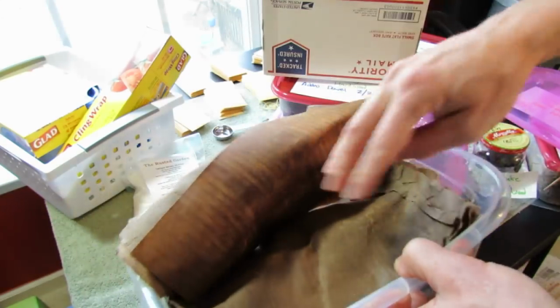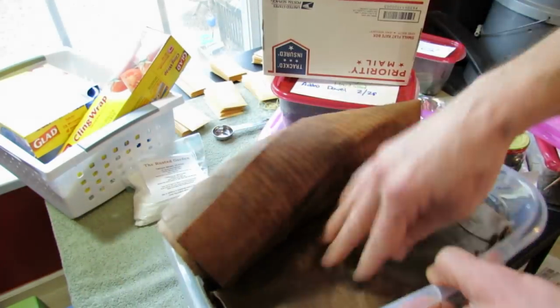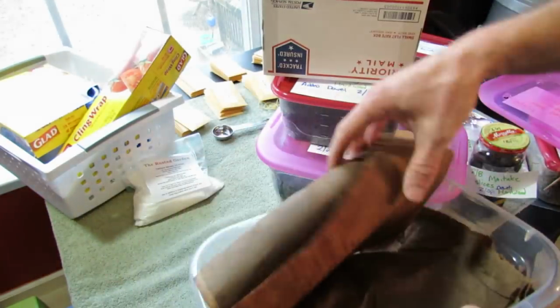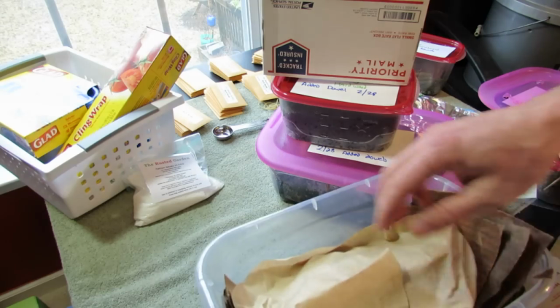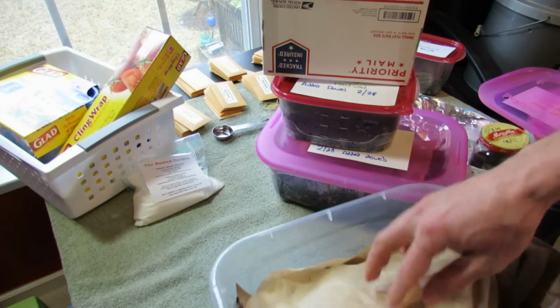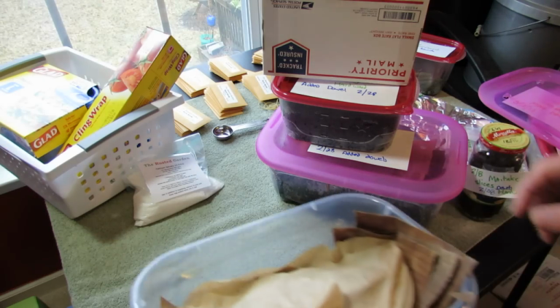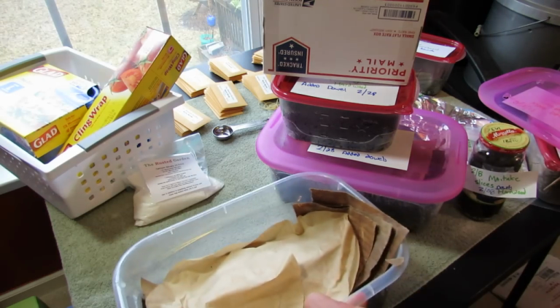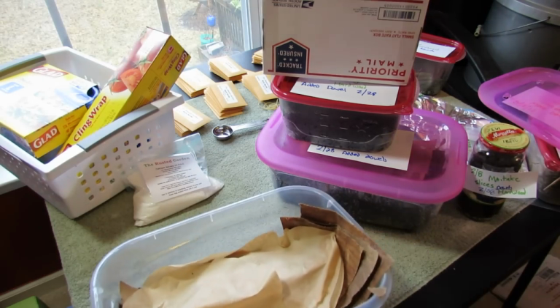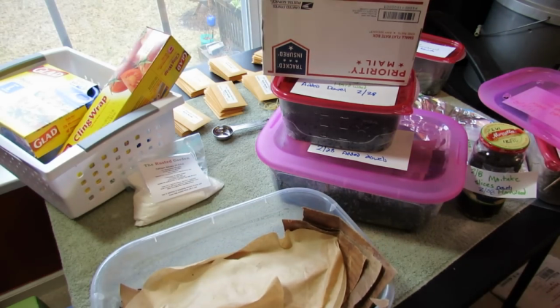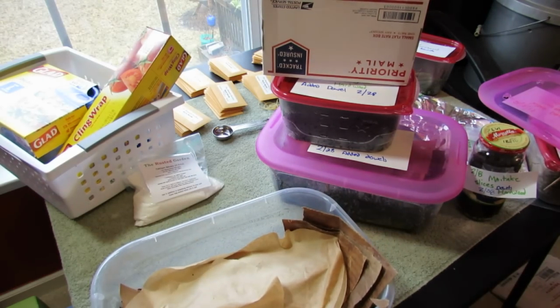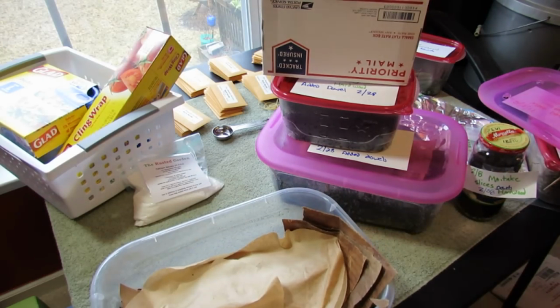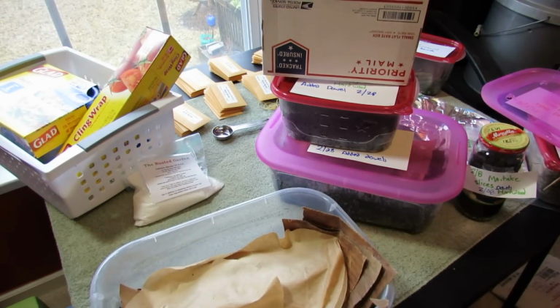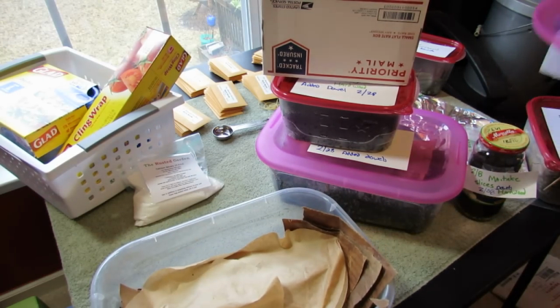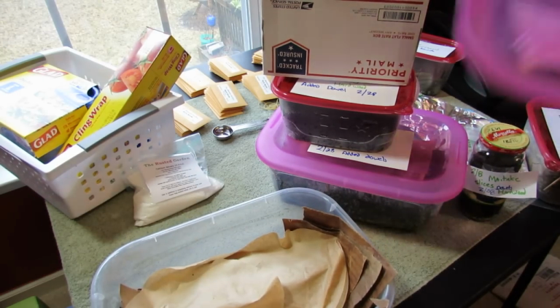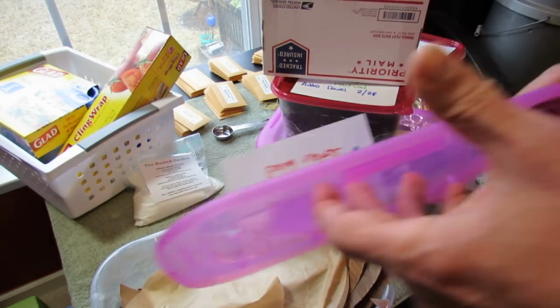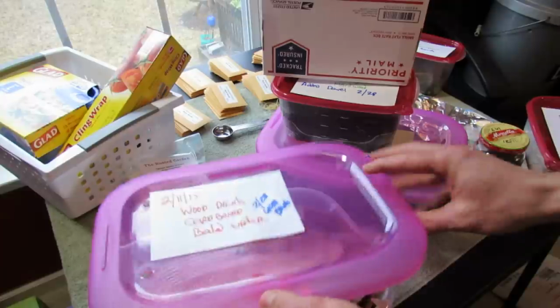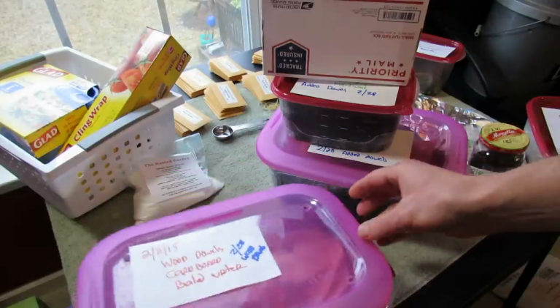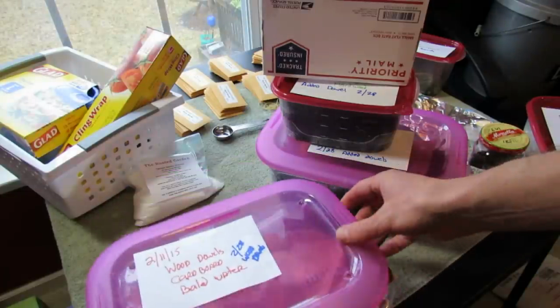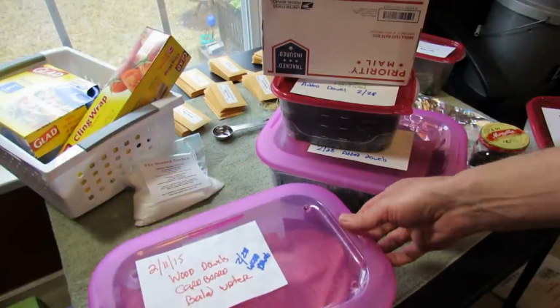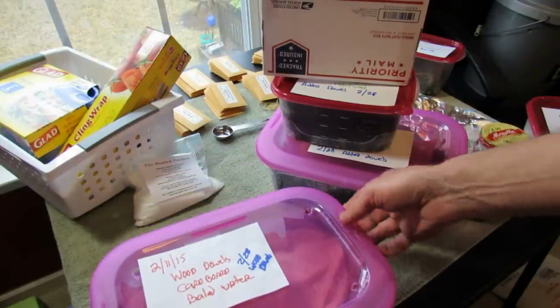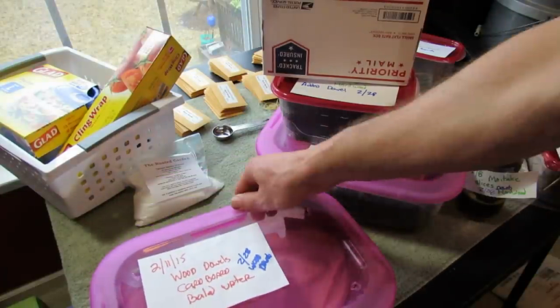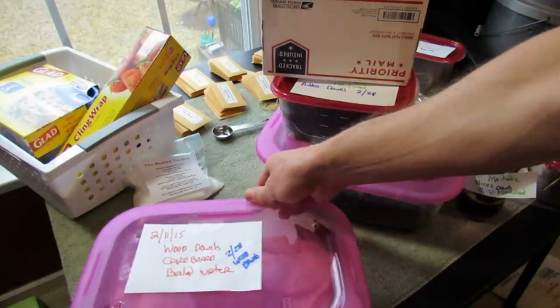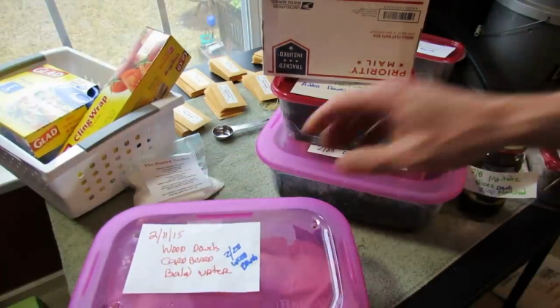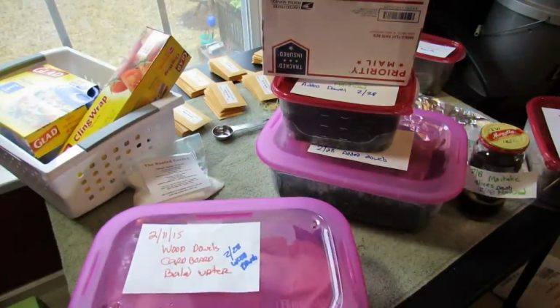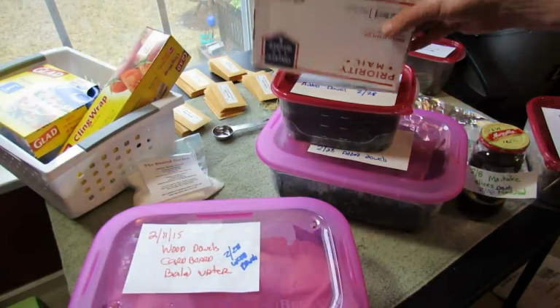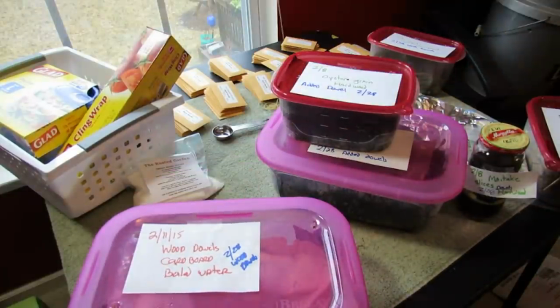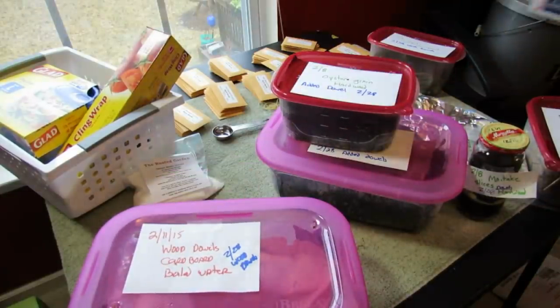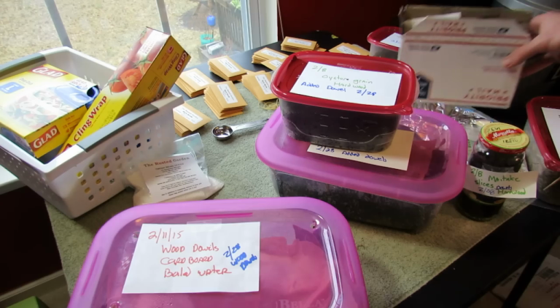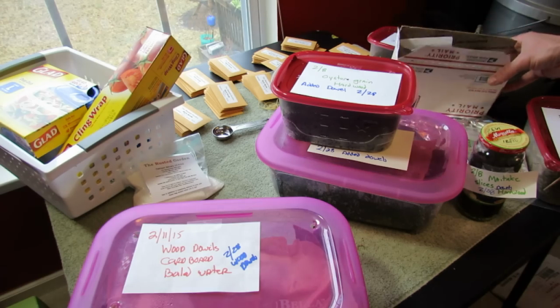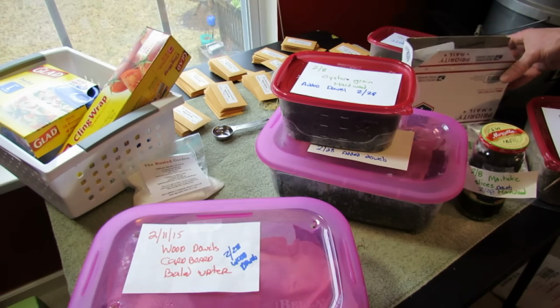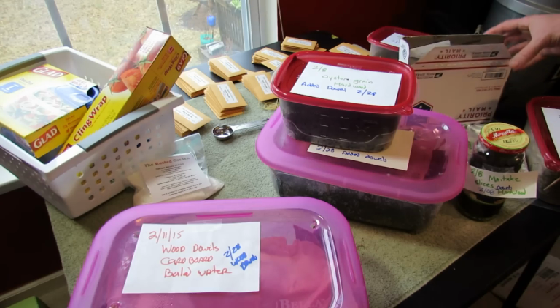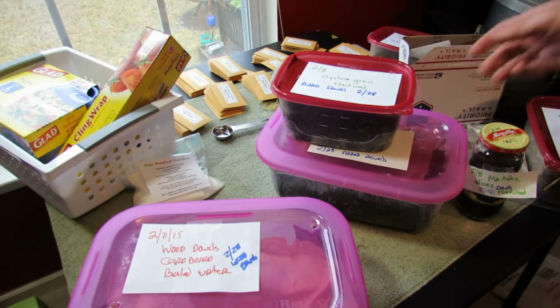I haven't gotten any green algae, green mold, red fungus, or brown fungus. I haven't gotten anything that looks alarming. If you guys have been growing mushrooms, you can tell me if I have any problems happening there.